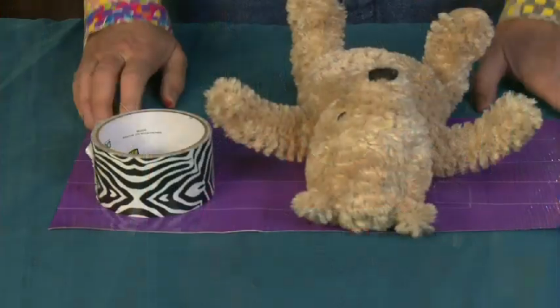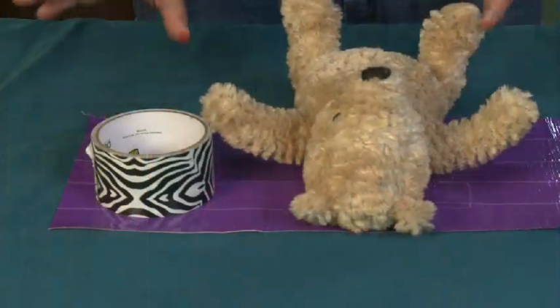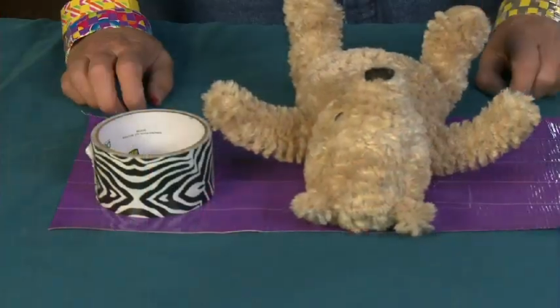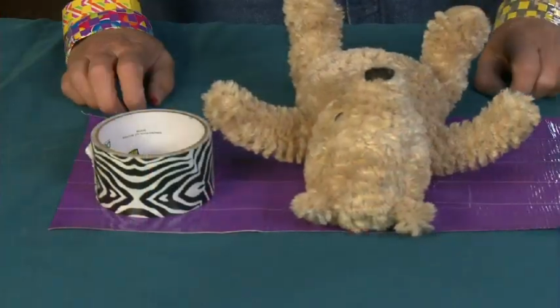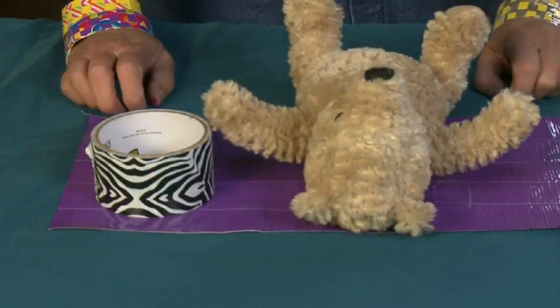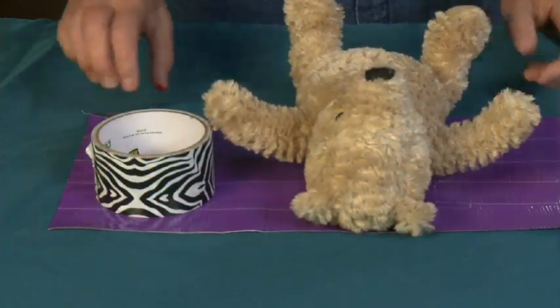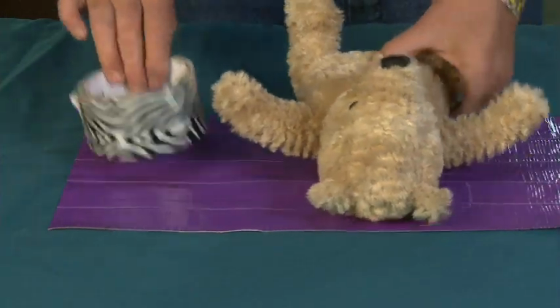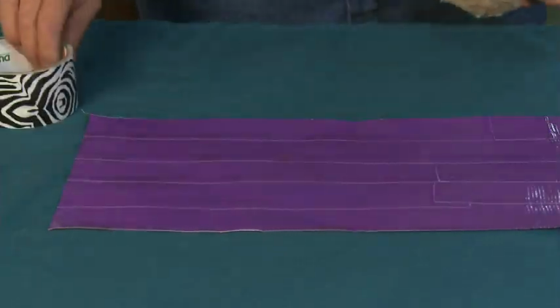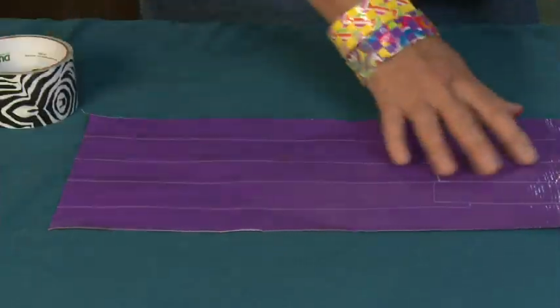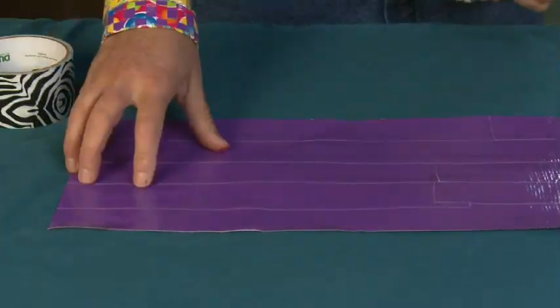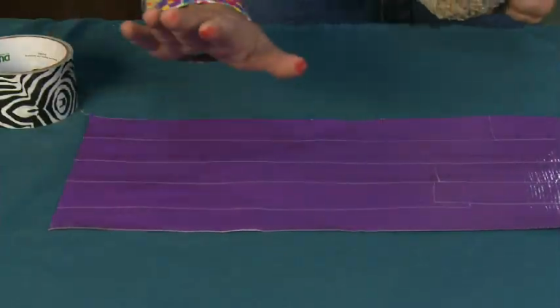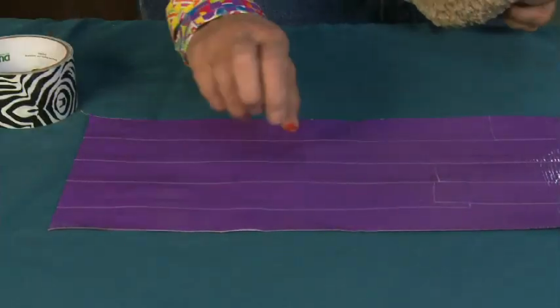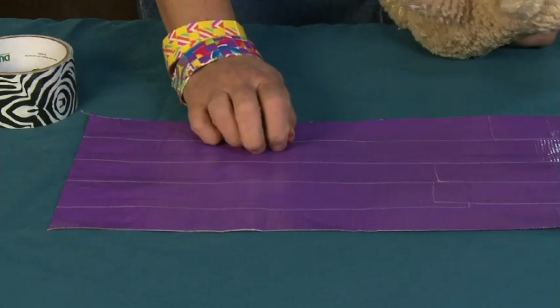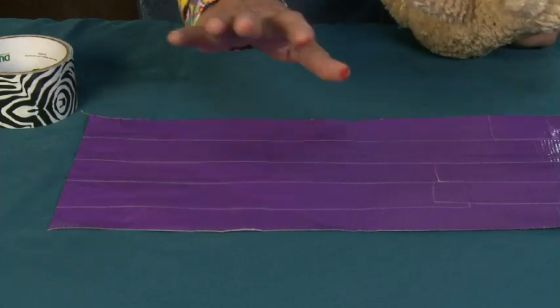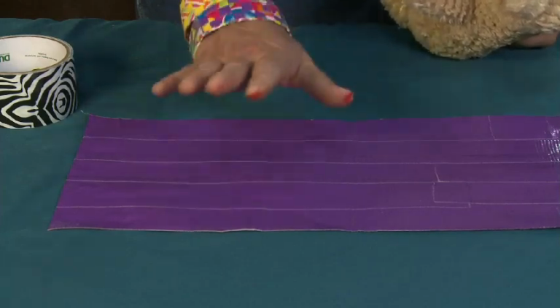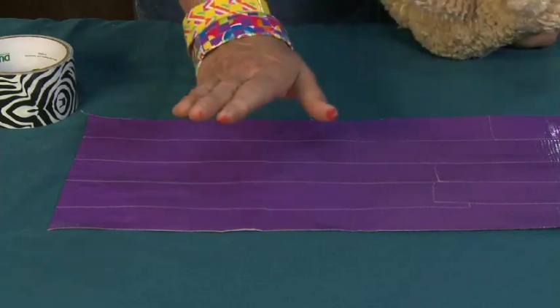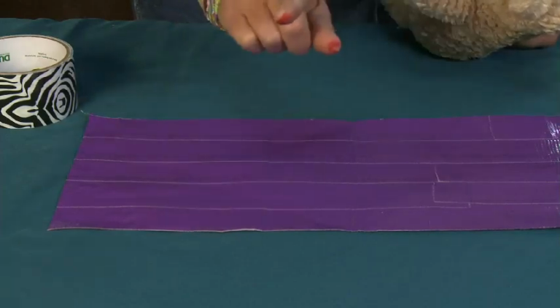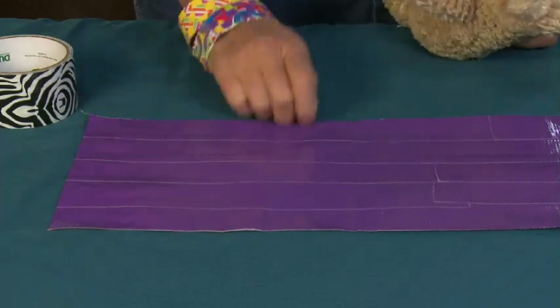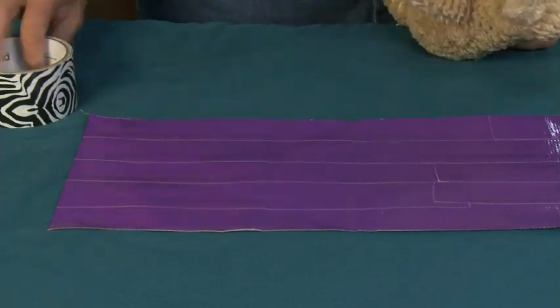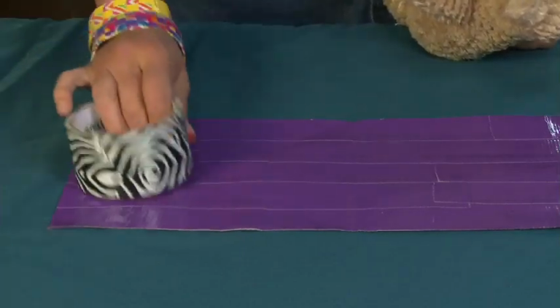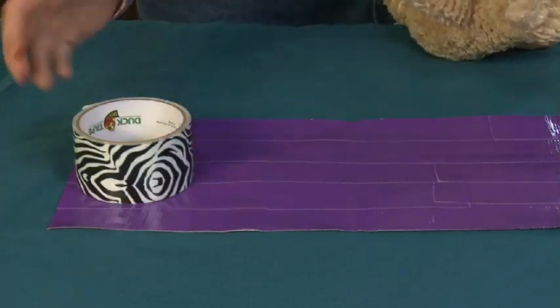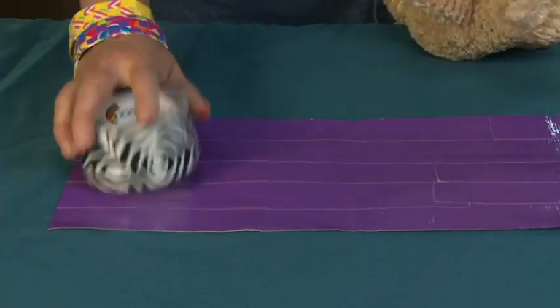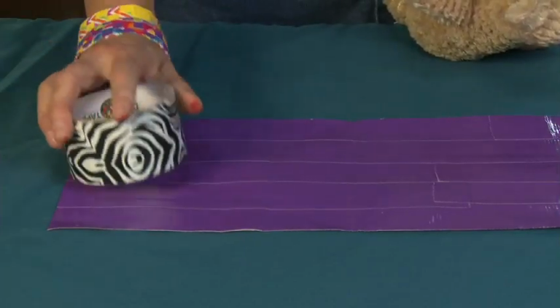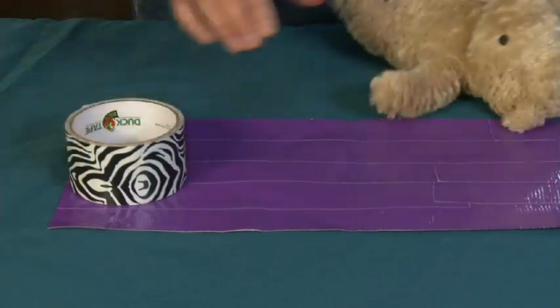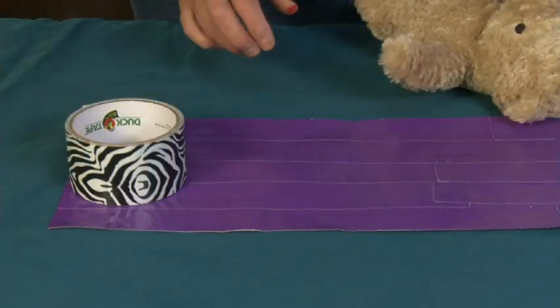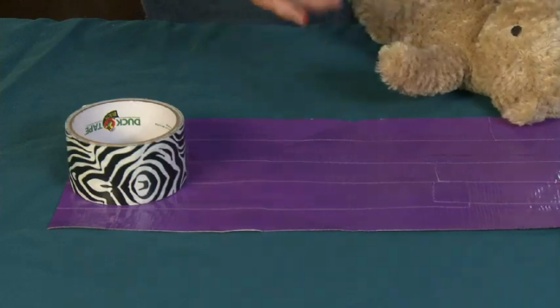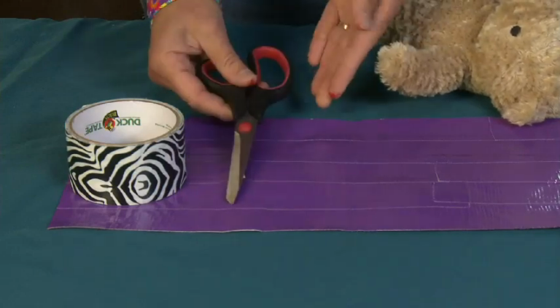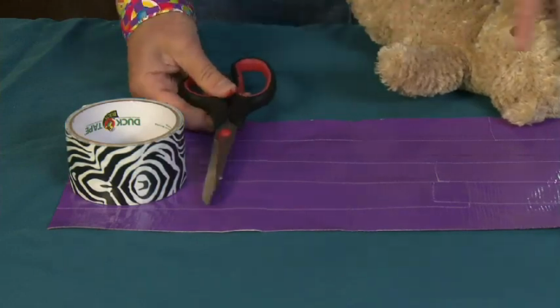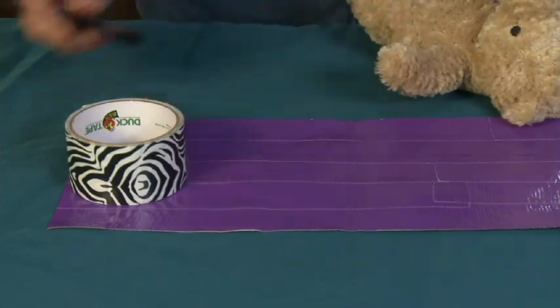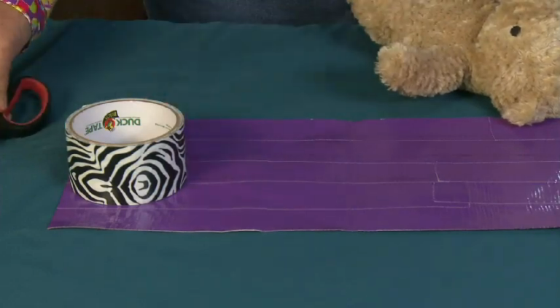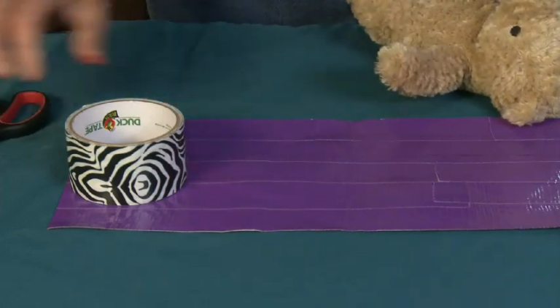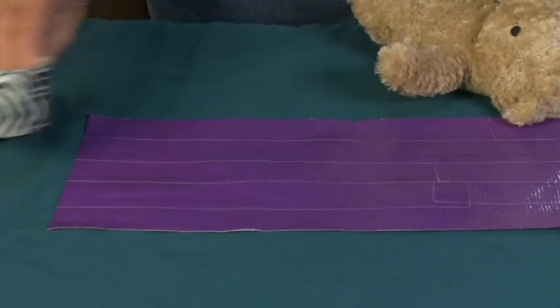To make Teddy's sleeping bag, we're going to need some duct tape fabric — and I'm going to show you how to make that the right size in just a second. You're also going to need some extra duct tape and a pair of scissors. That's really all that you need.